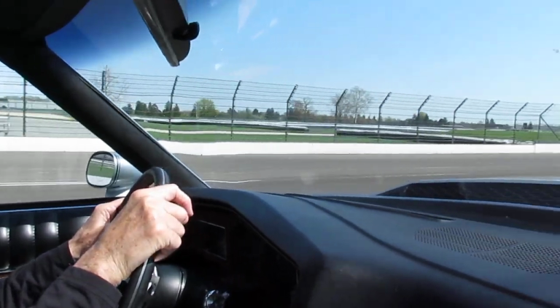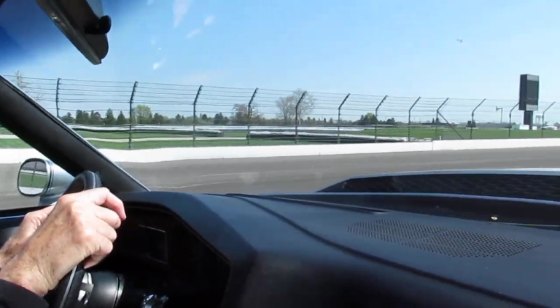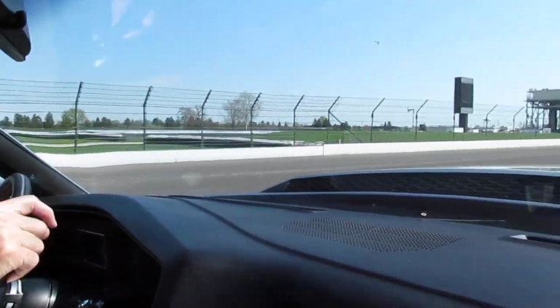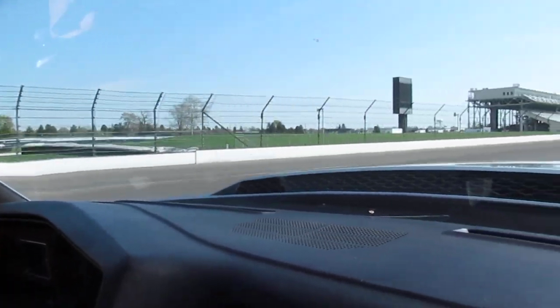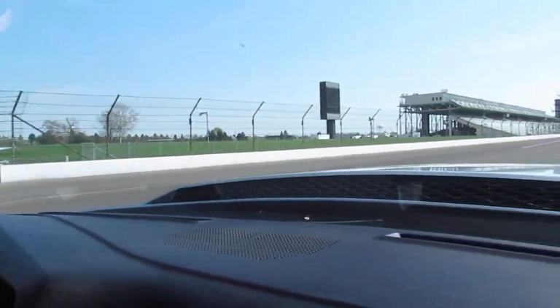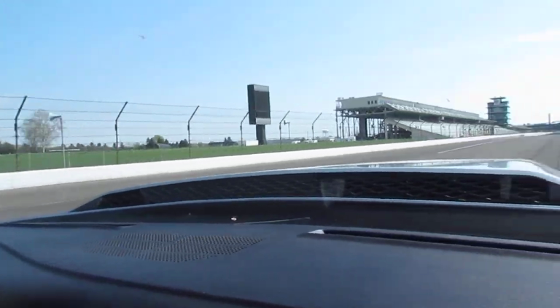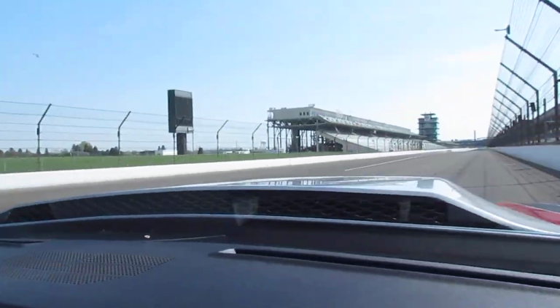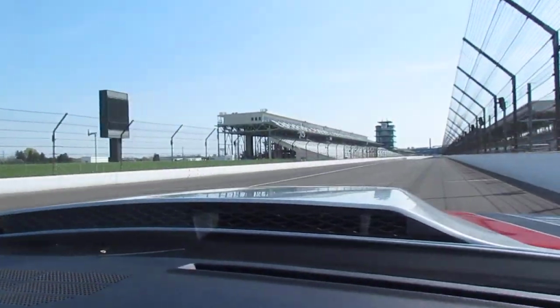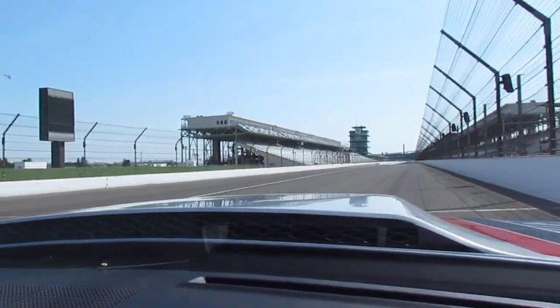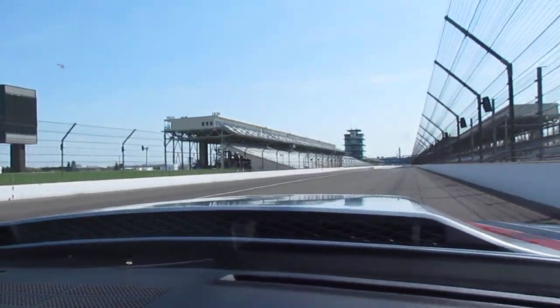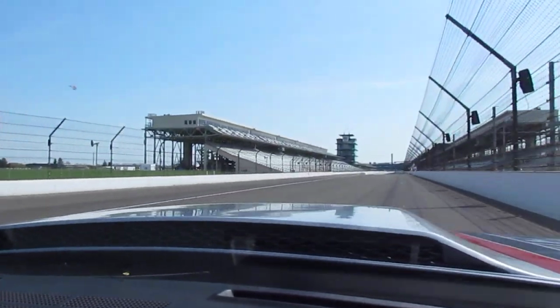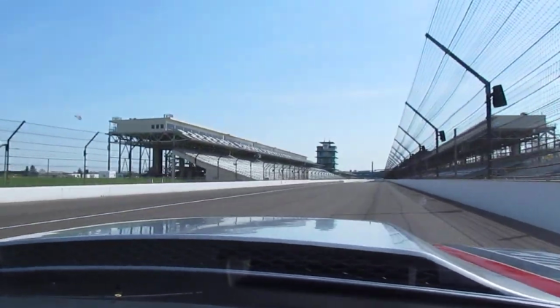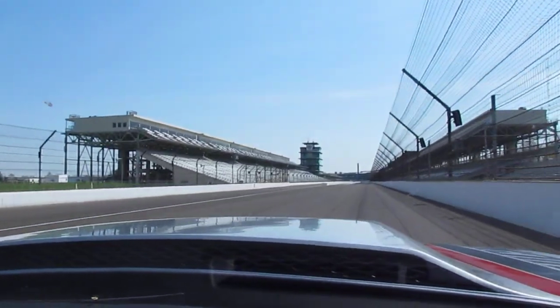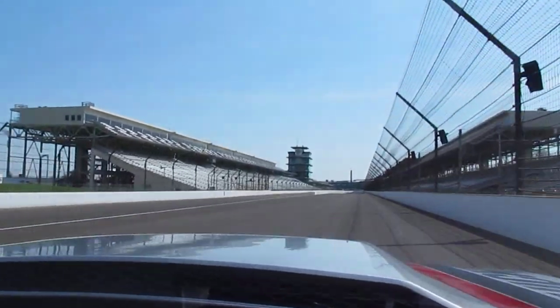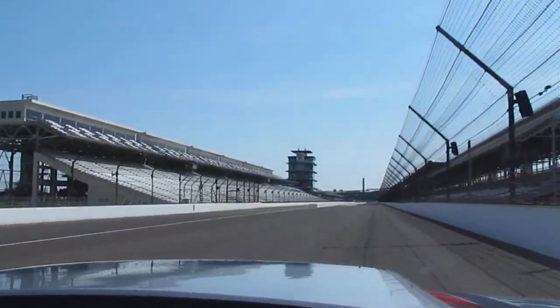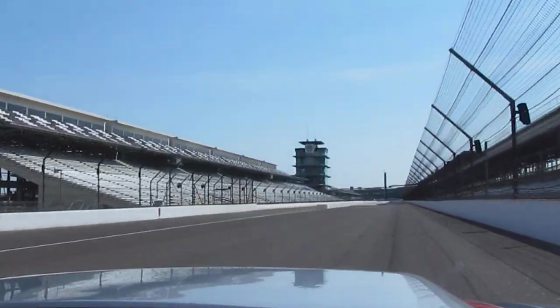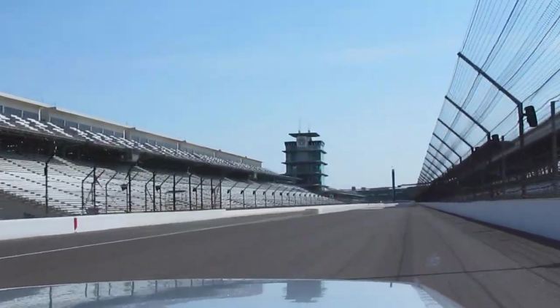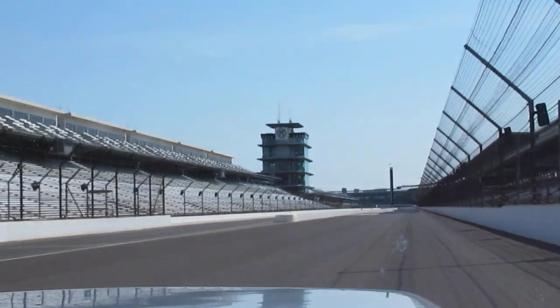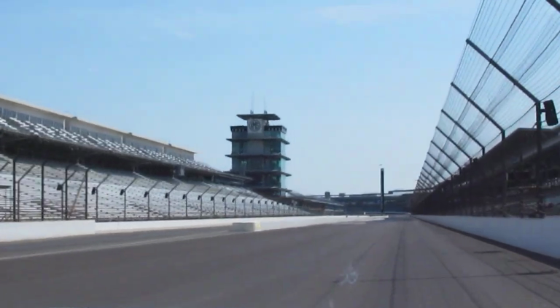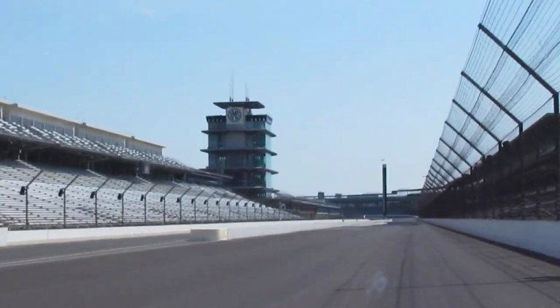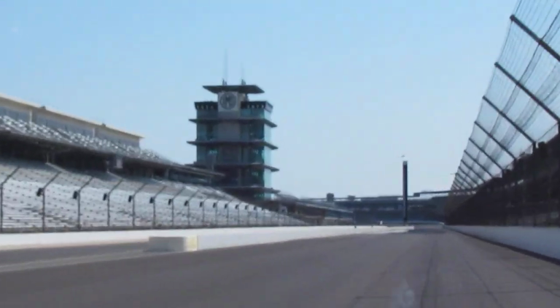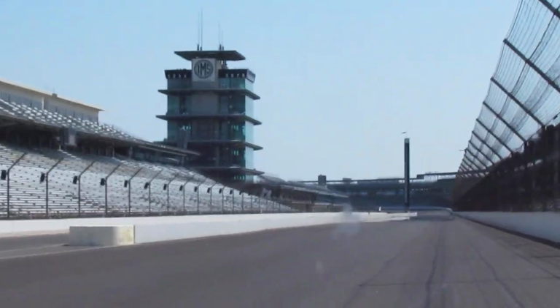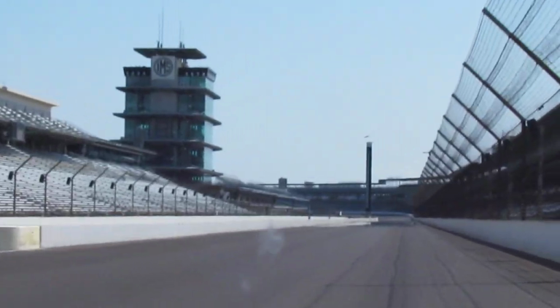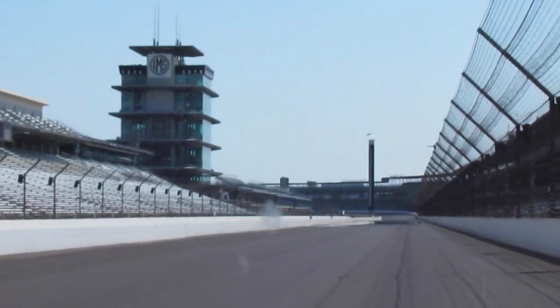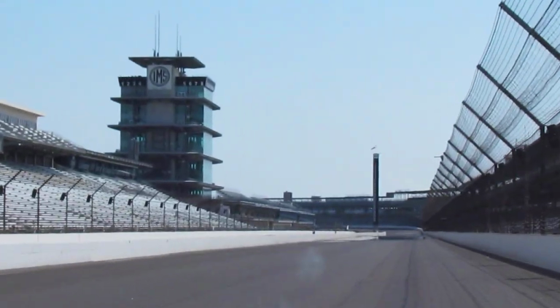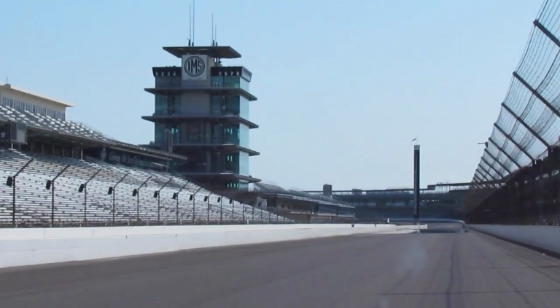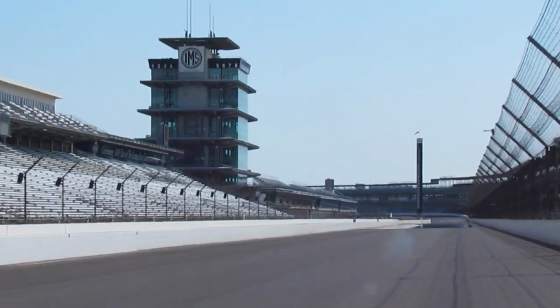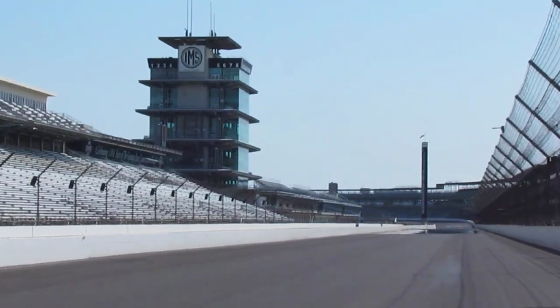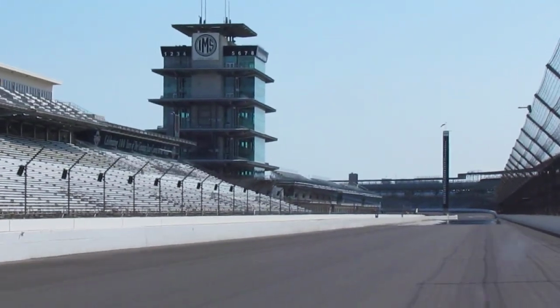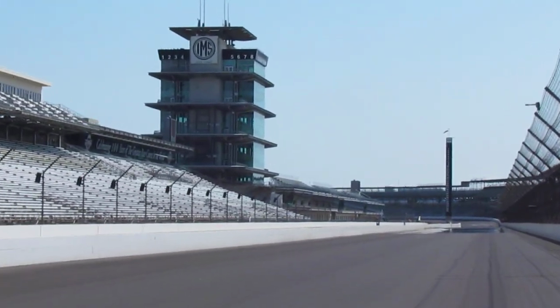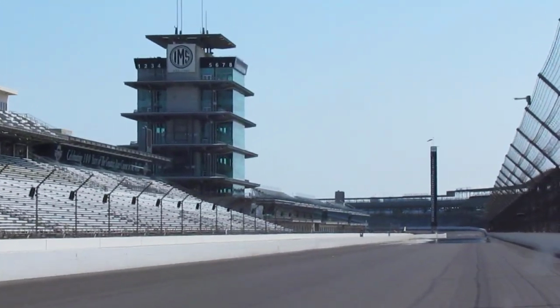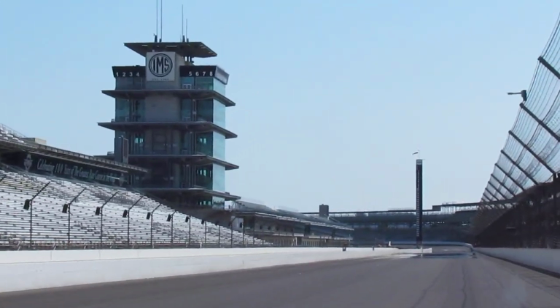We're looking forward to the 100th anniversary — the greatest spectacle in racing. Nothing like the Indianapolis Motor Speedway and the Indy 500.